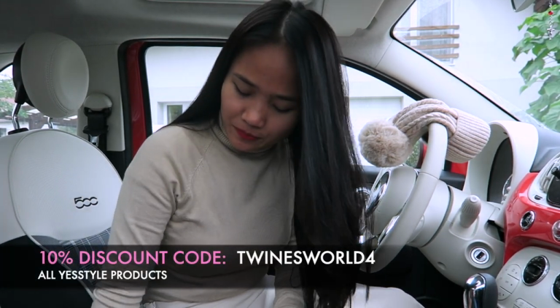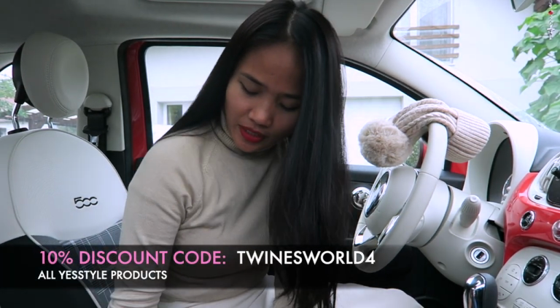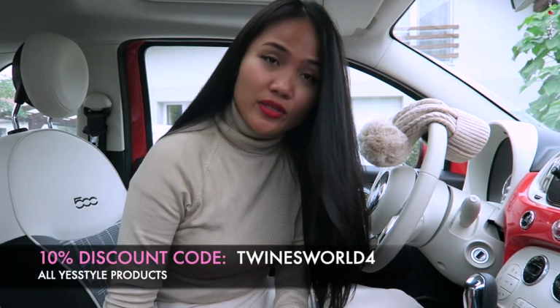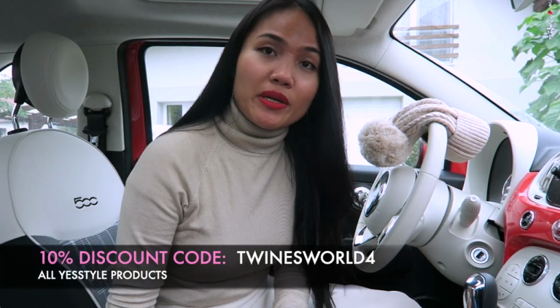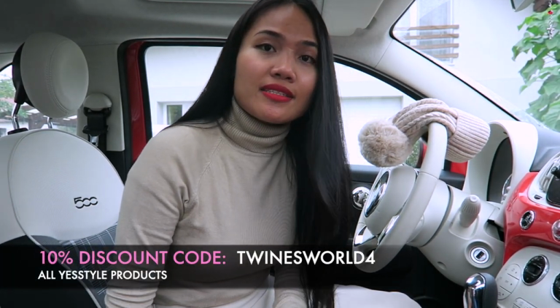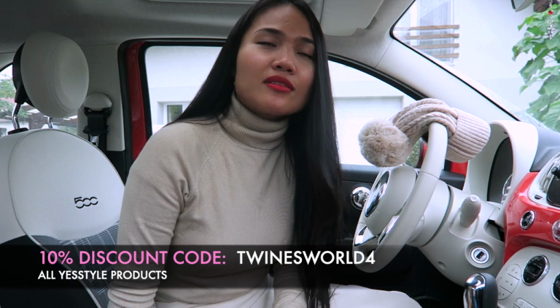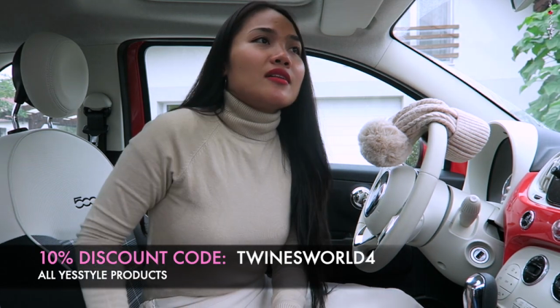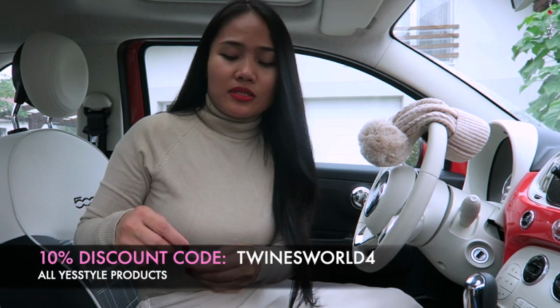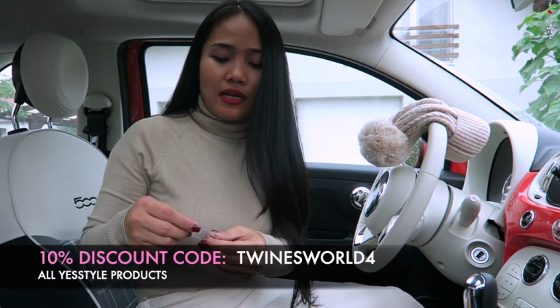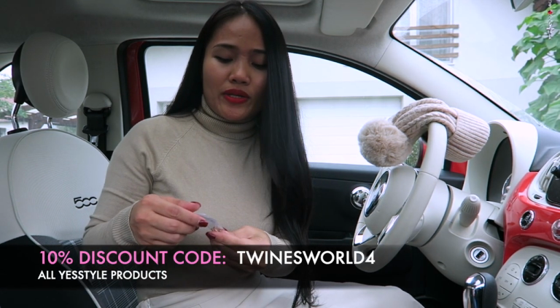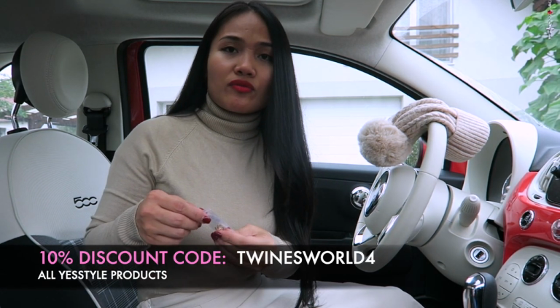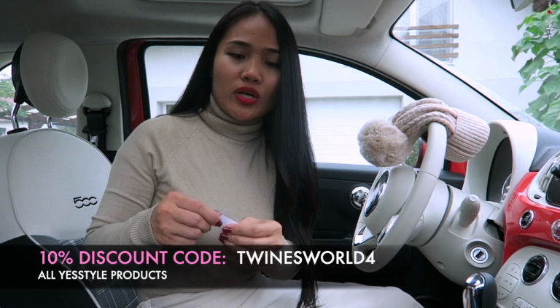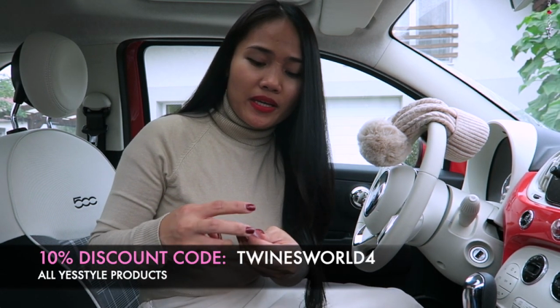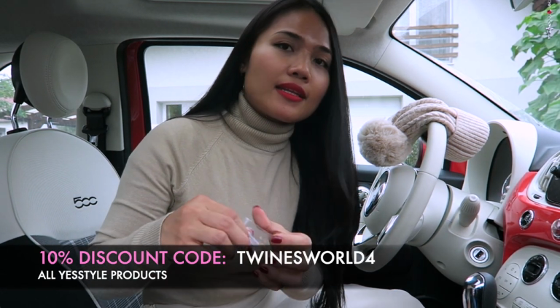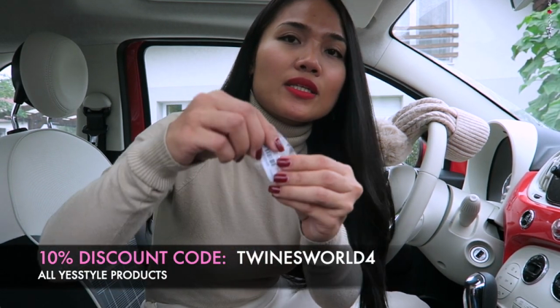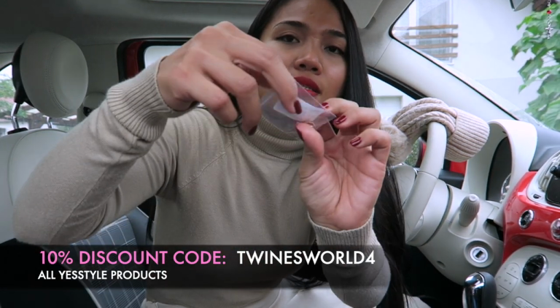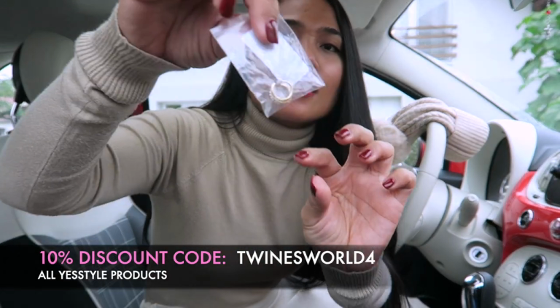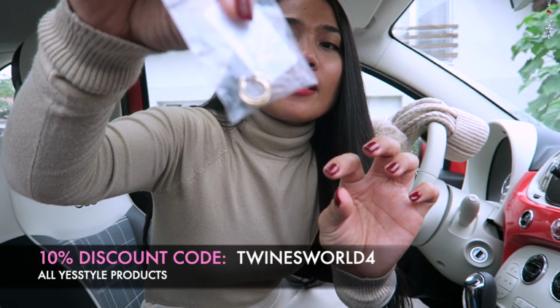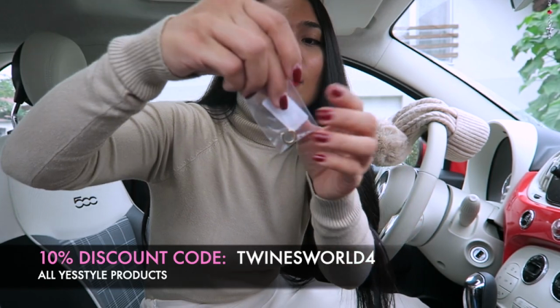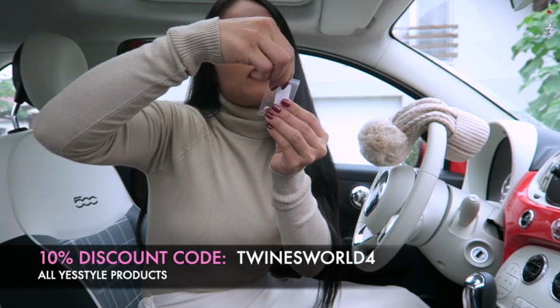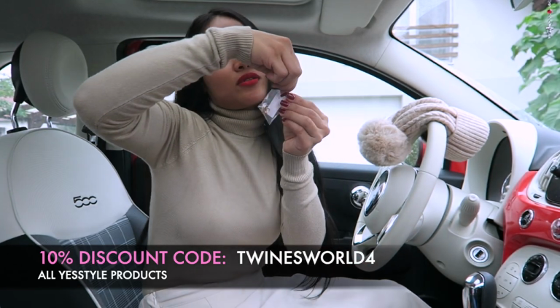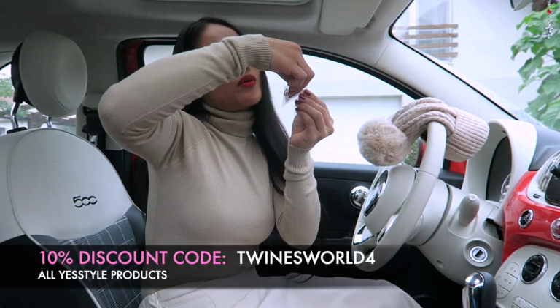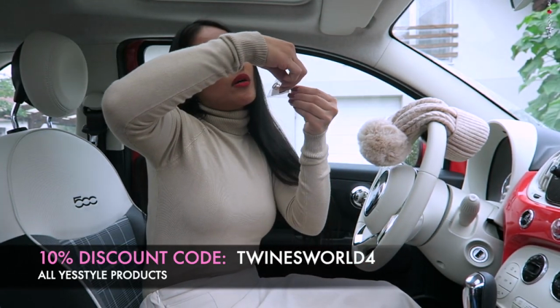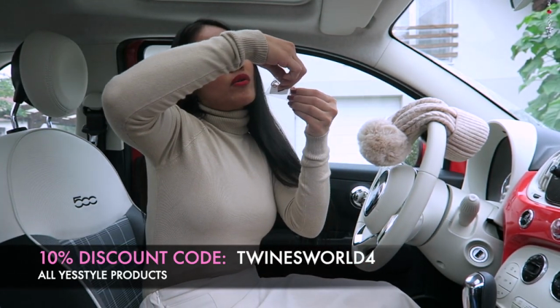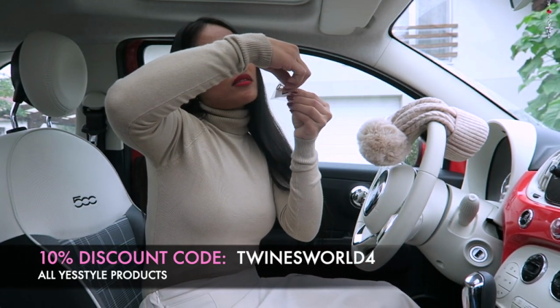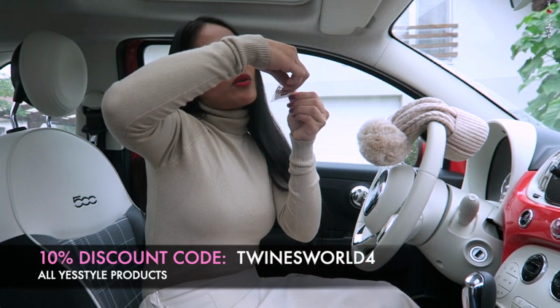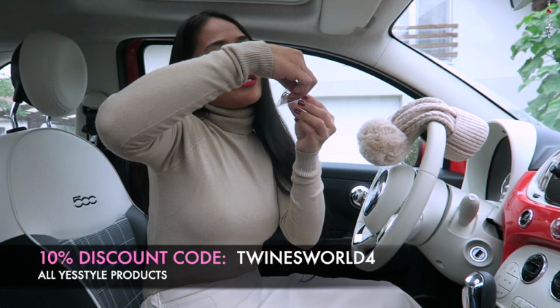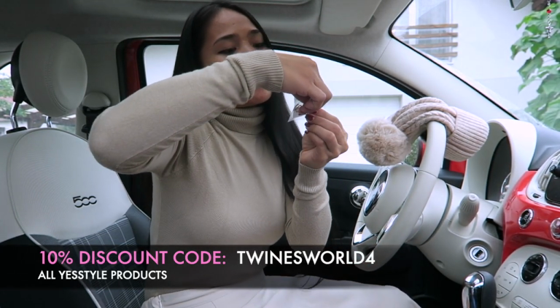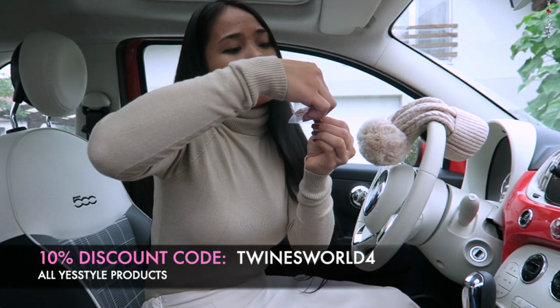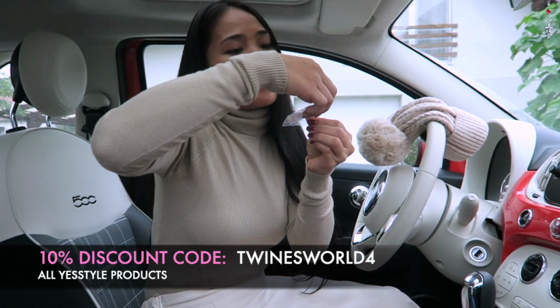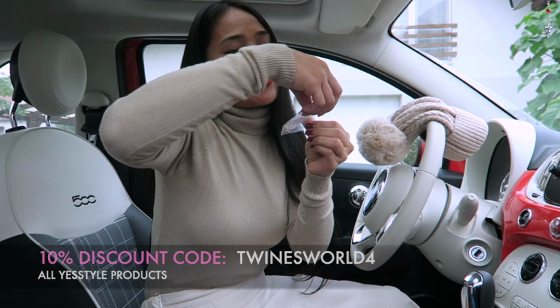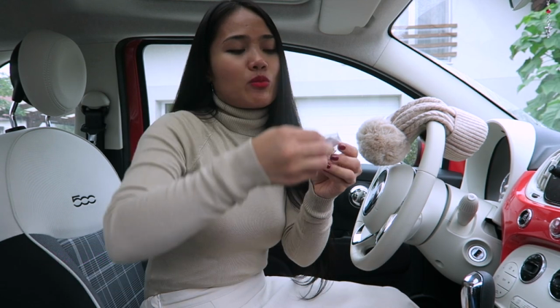You can use my discount code 'WinesWorld4' for a 10% discount. The next item is this rhinestone layered ear cuff by Chermo.